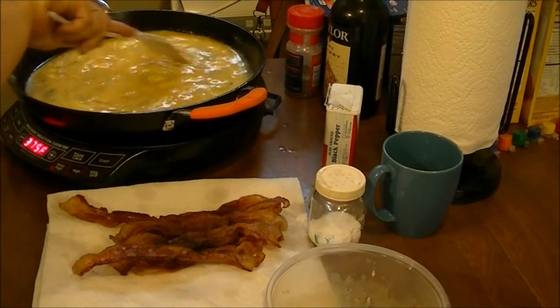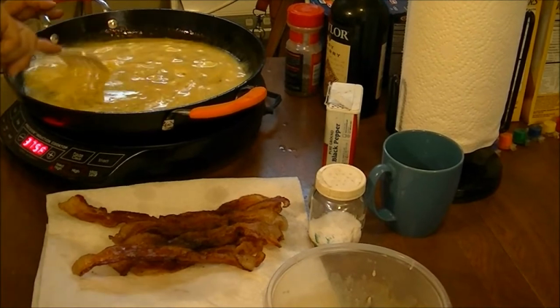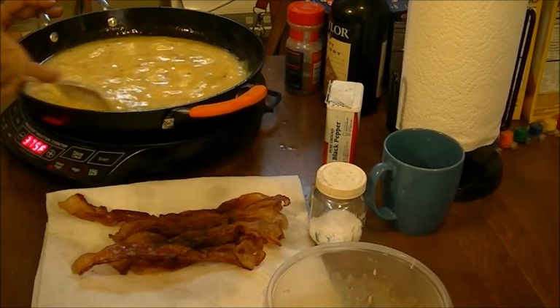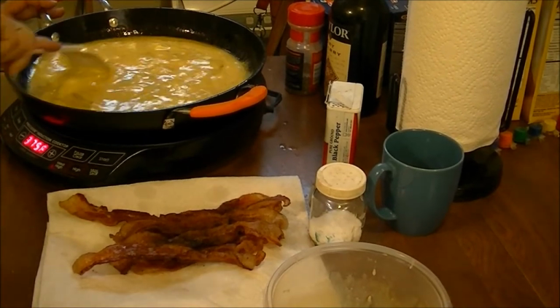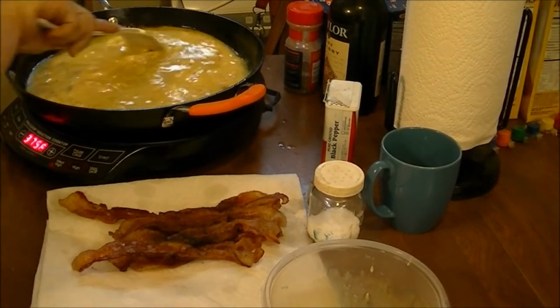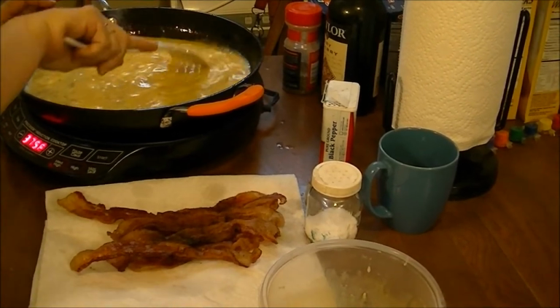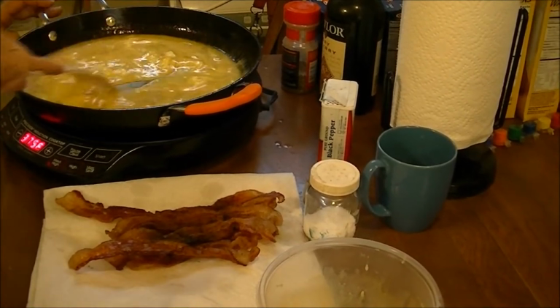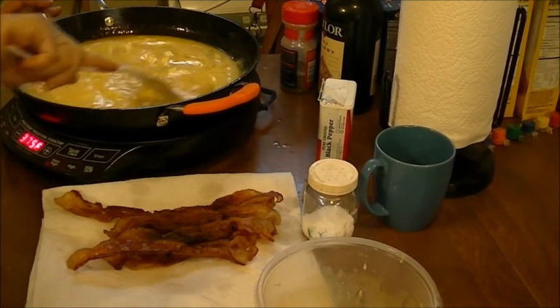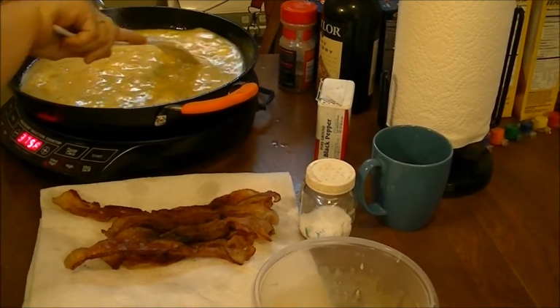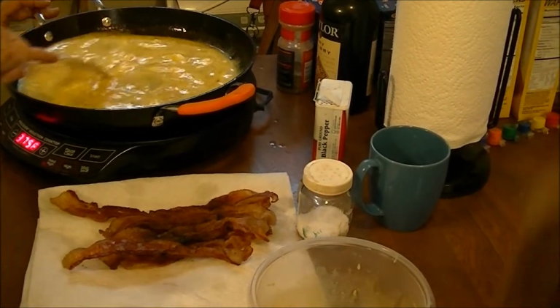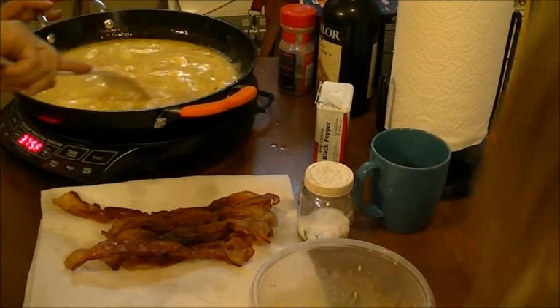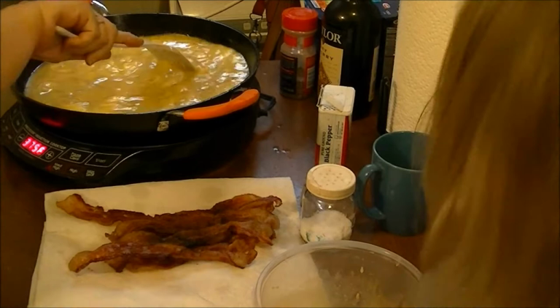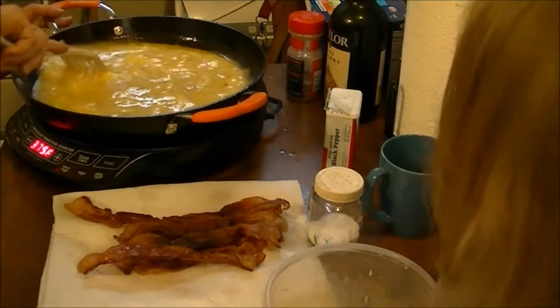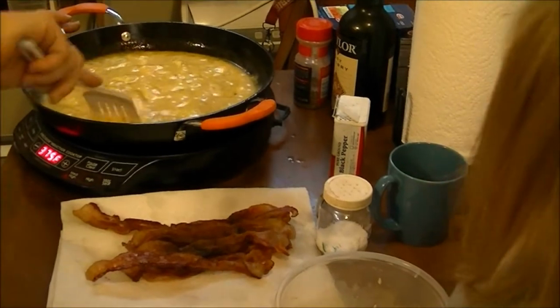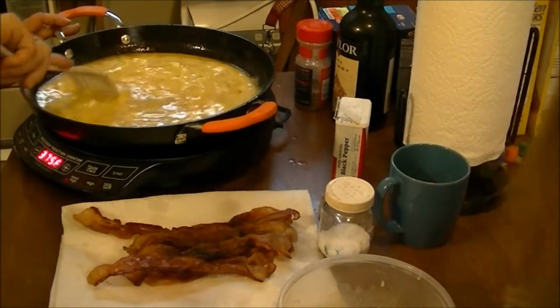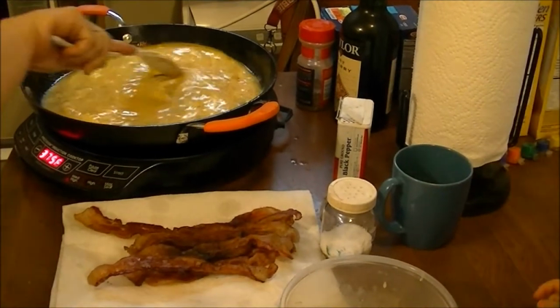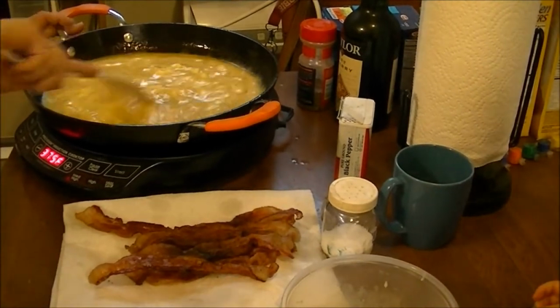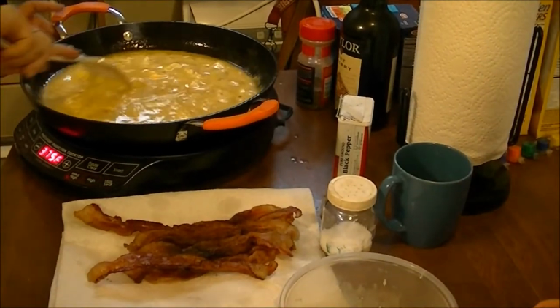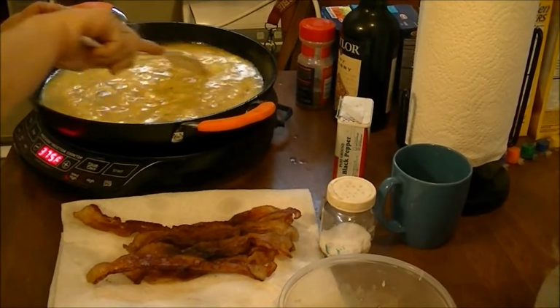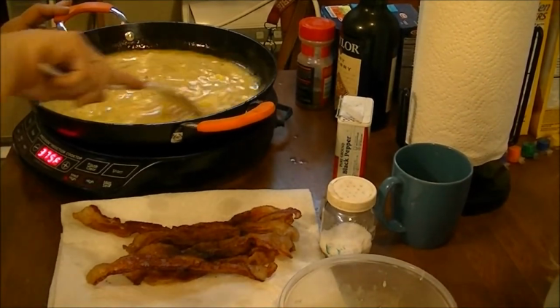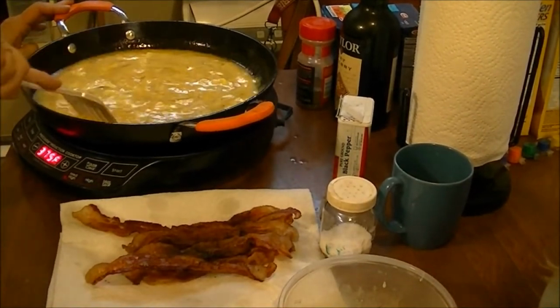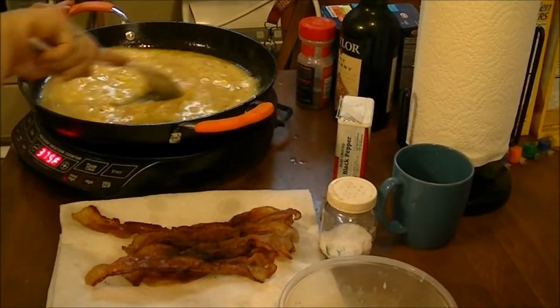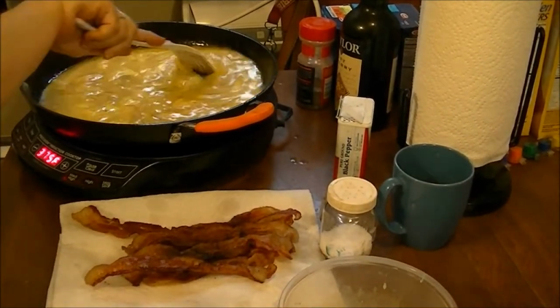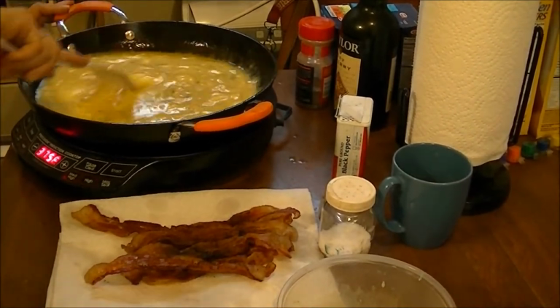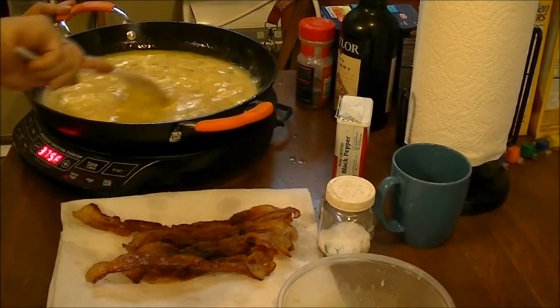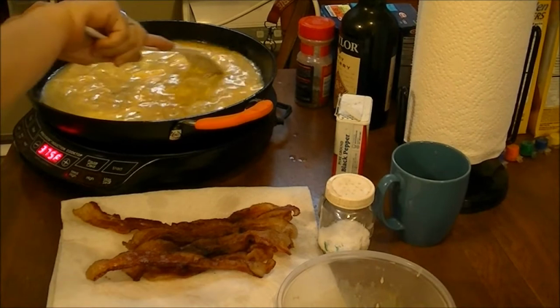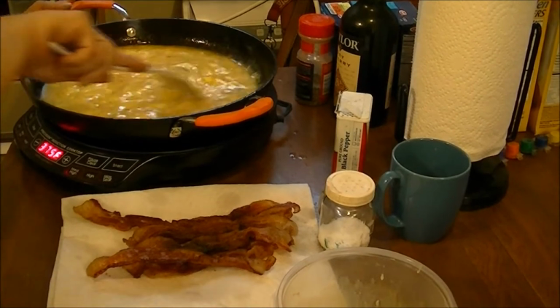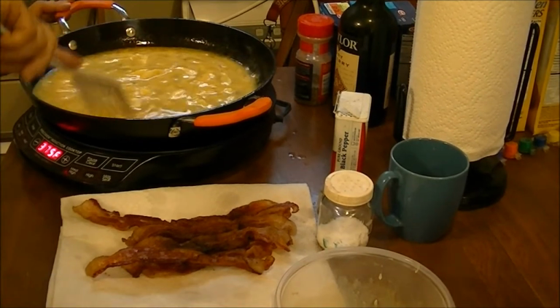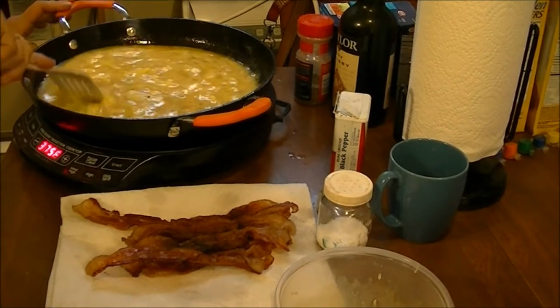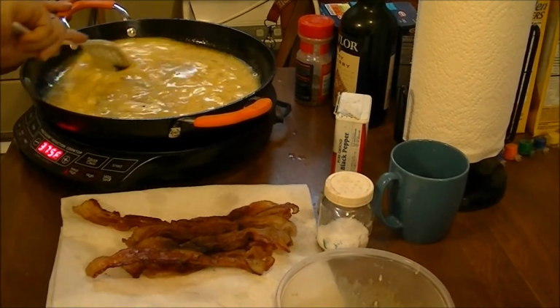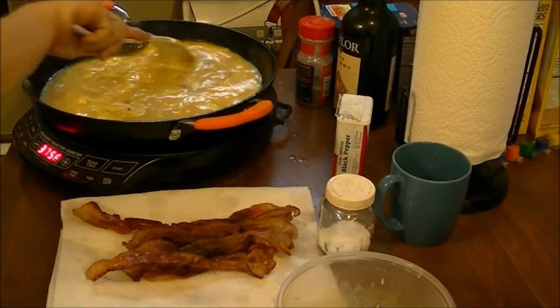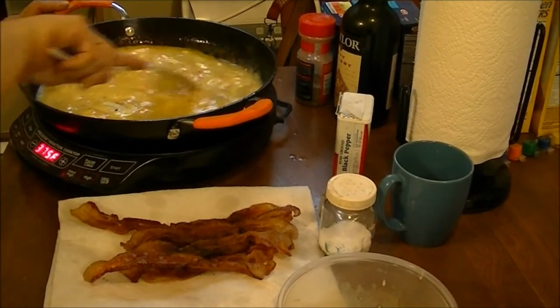I'm sure I'm probably going to have to do that, because eggs do tend to stick a little bit in your cast iron skillet when you're cooking.